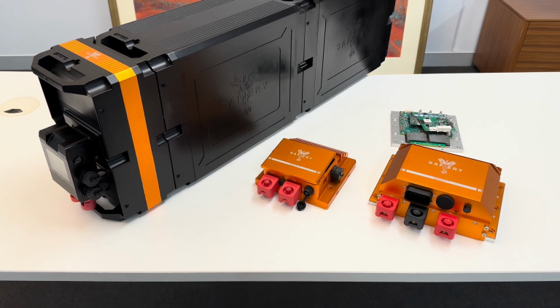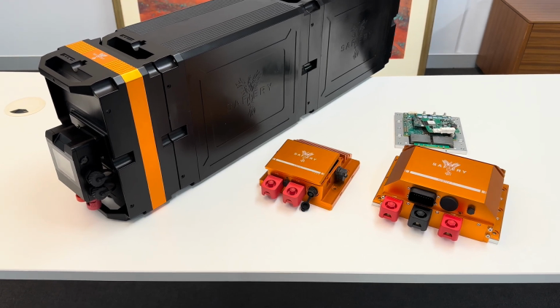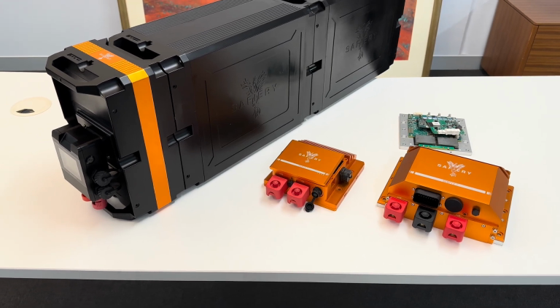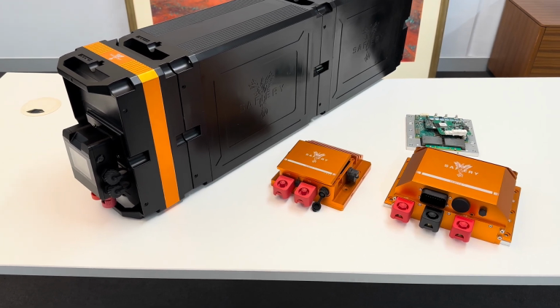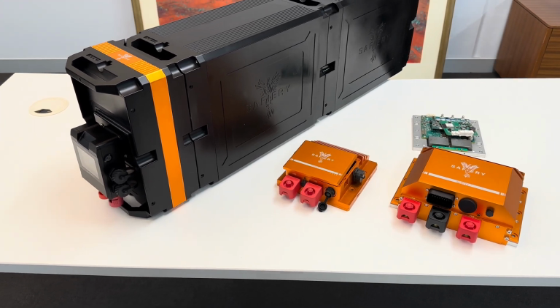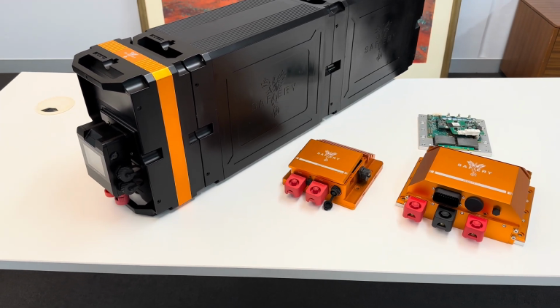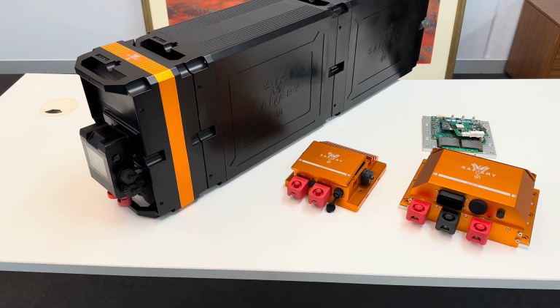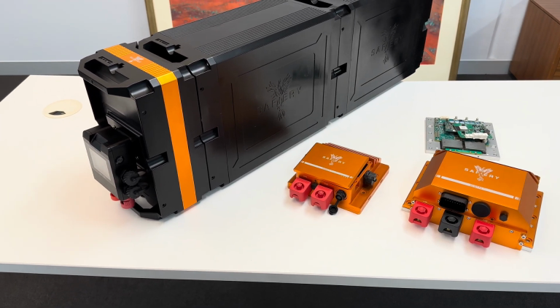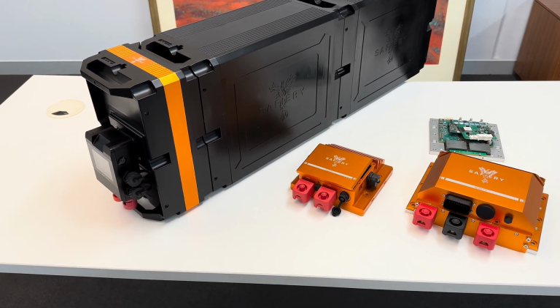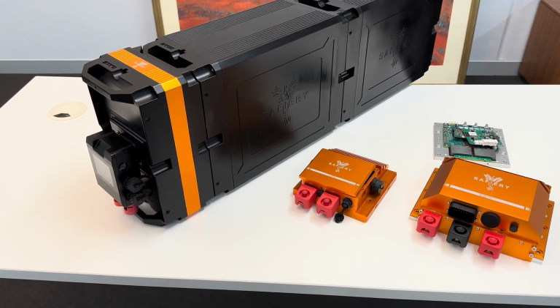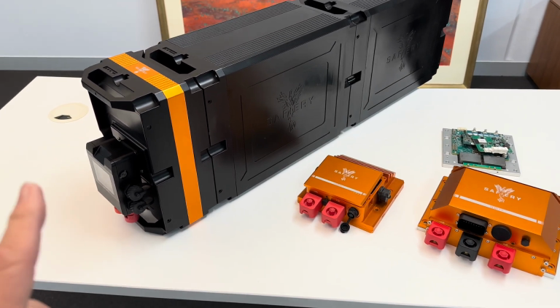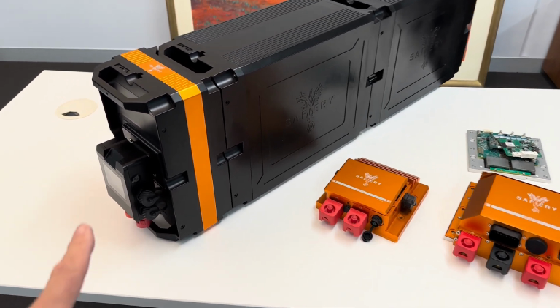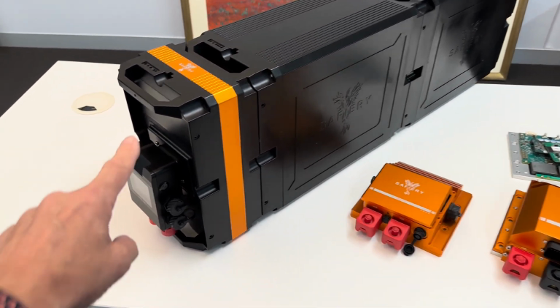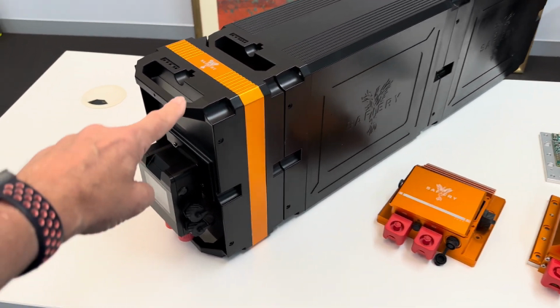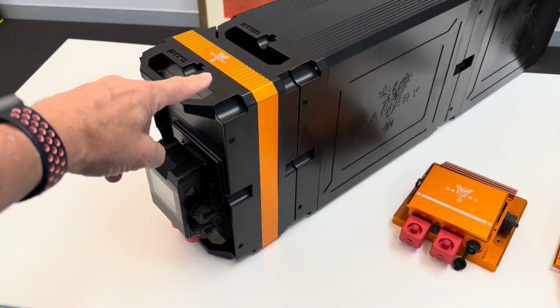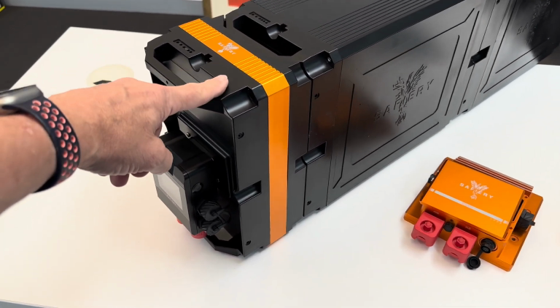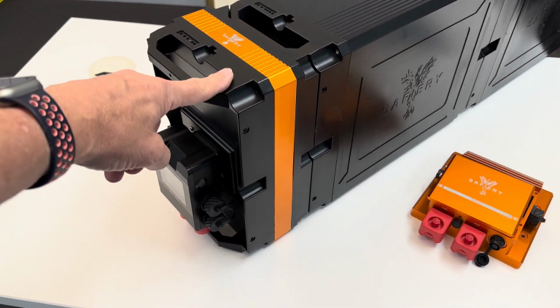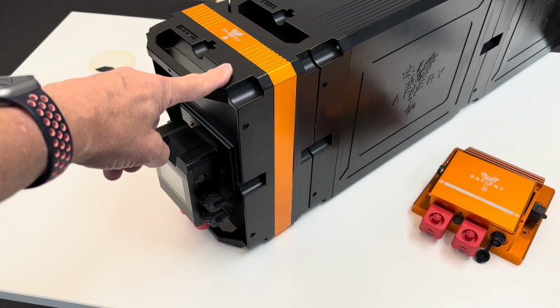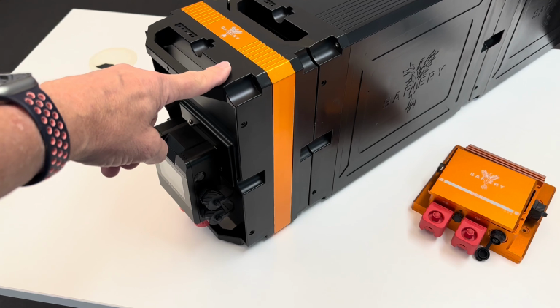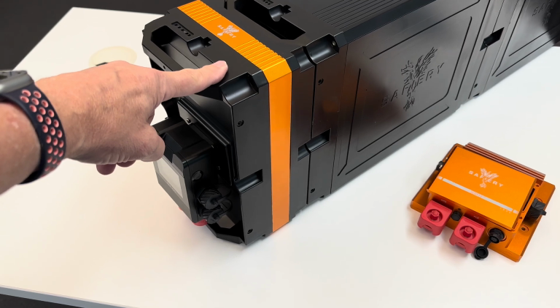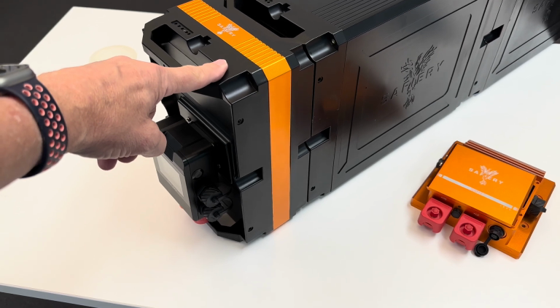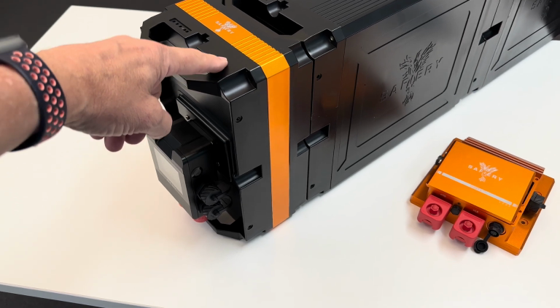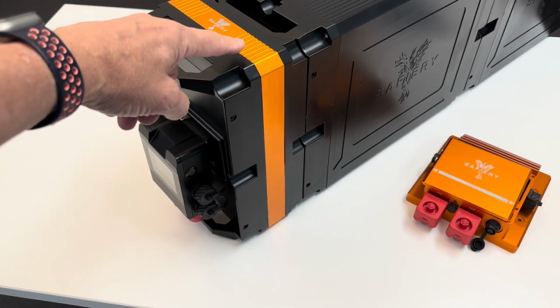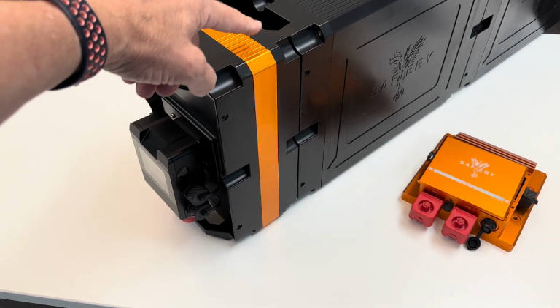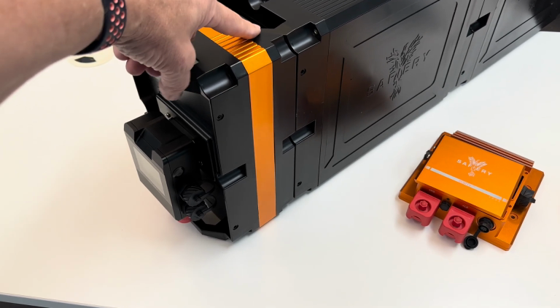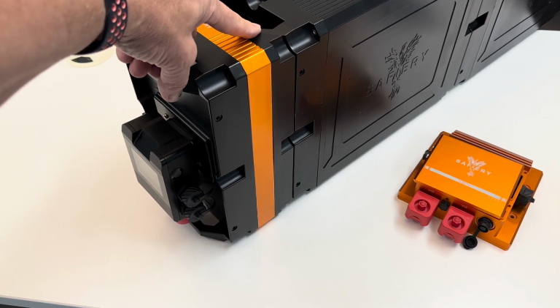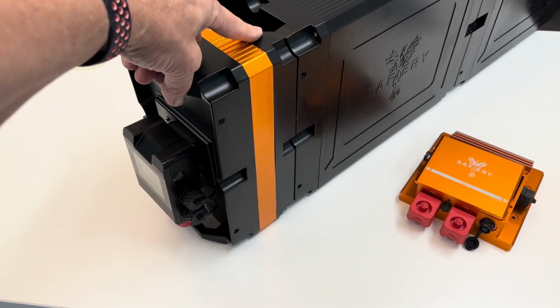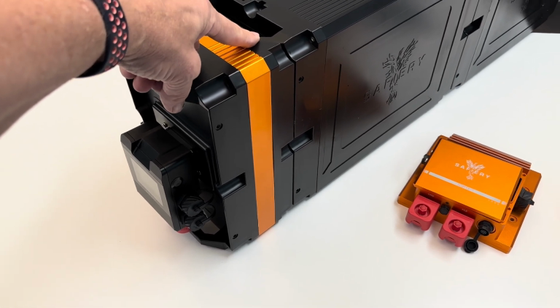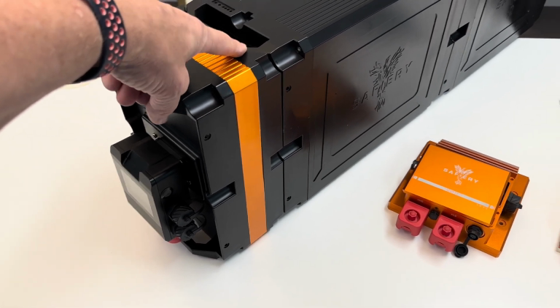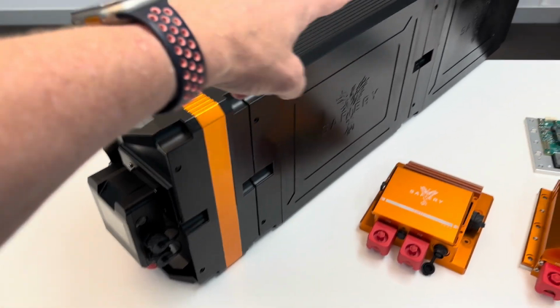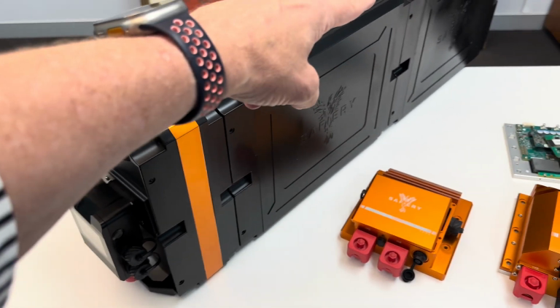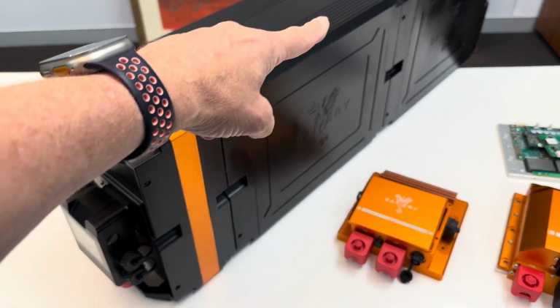Hi, Bruce from Safari, and we're going to show you the new Scotty that's embedded in this plug-in pack here on the Meteor battery.